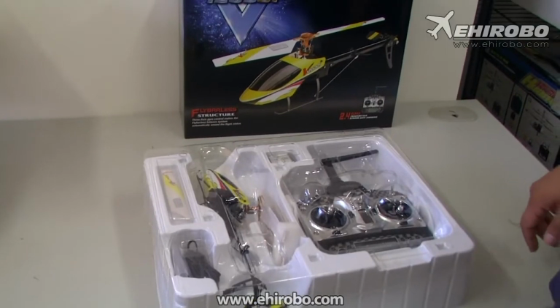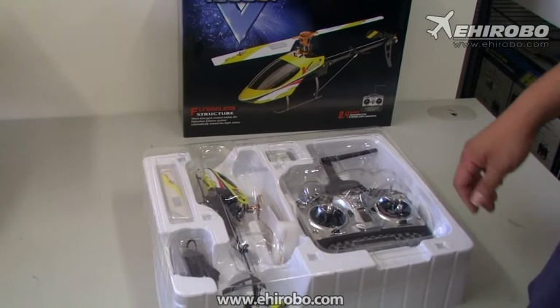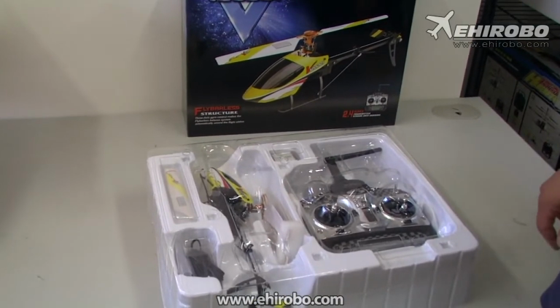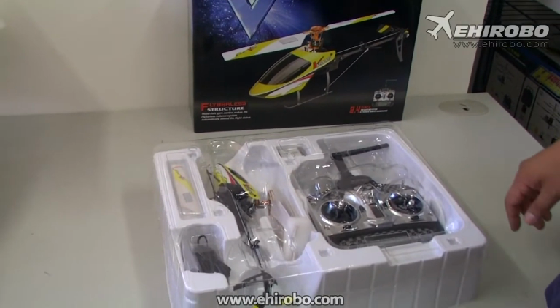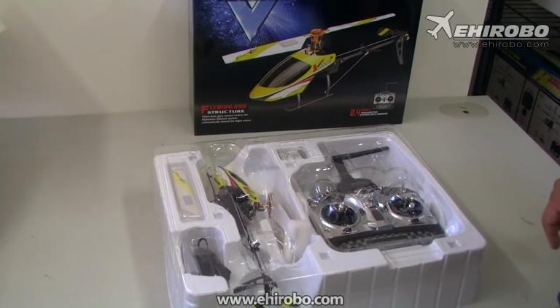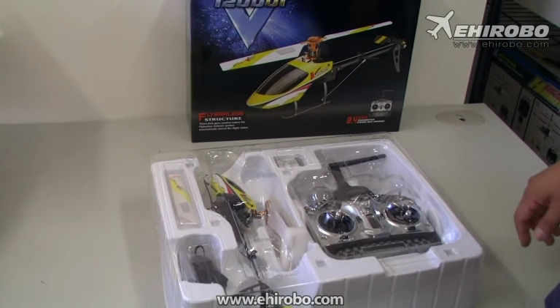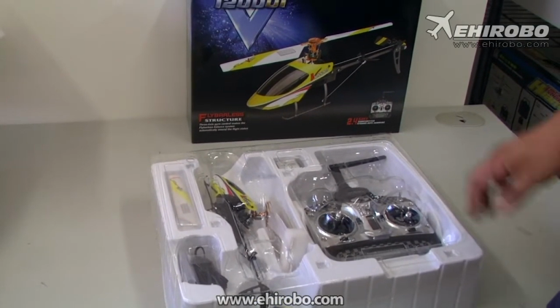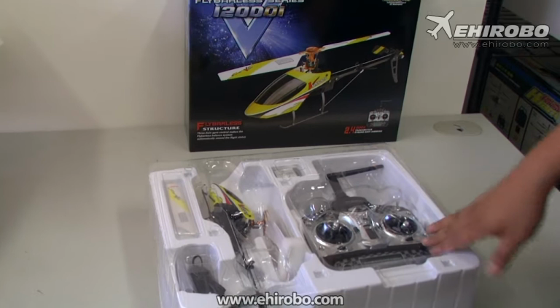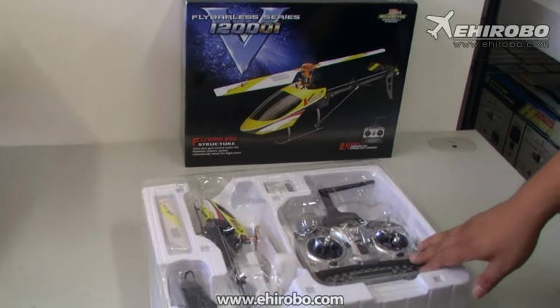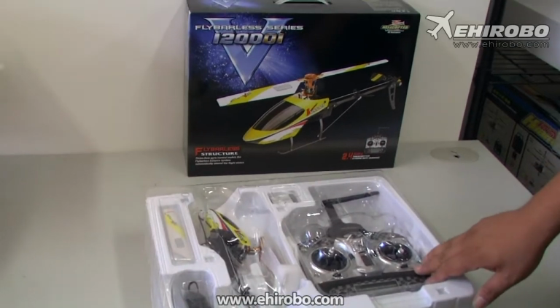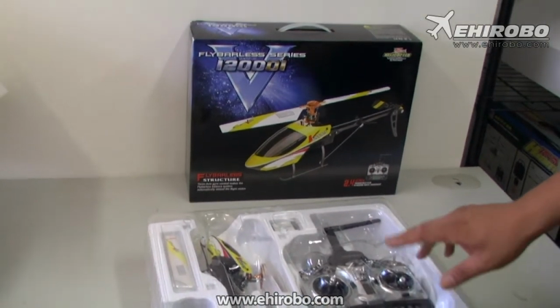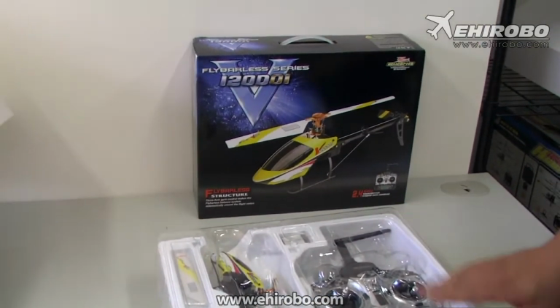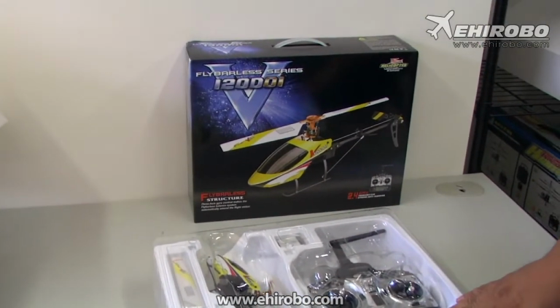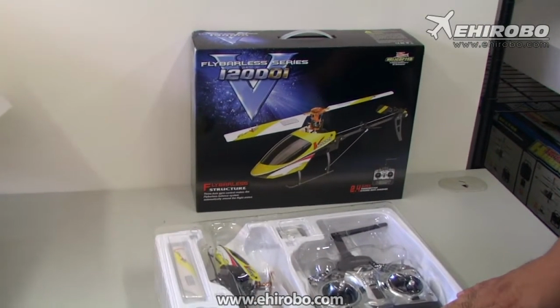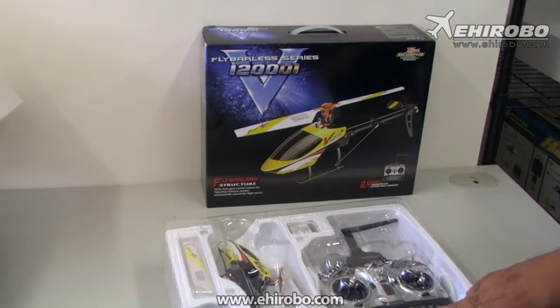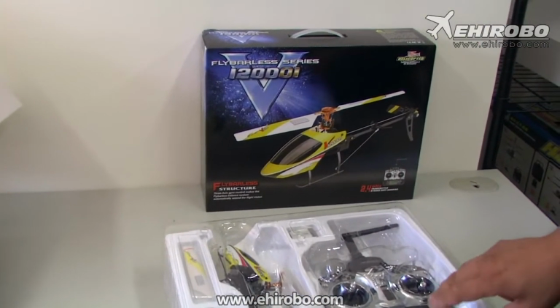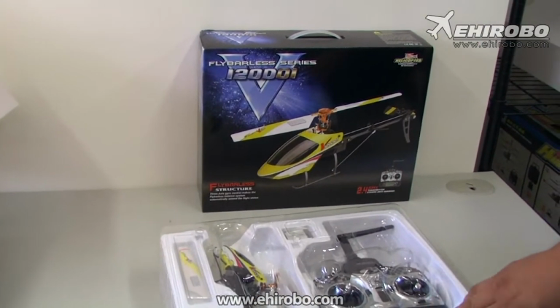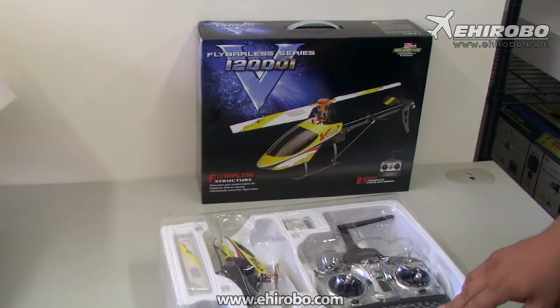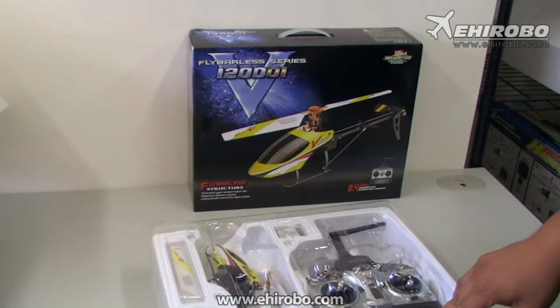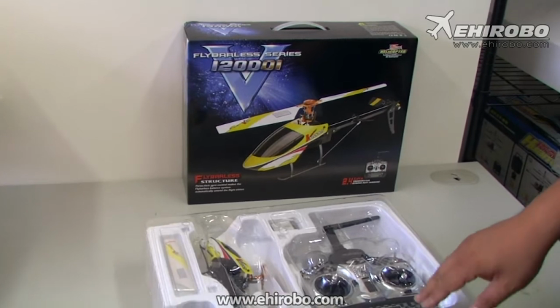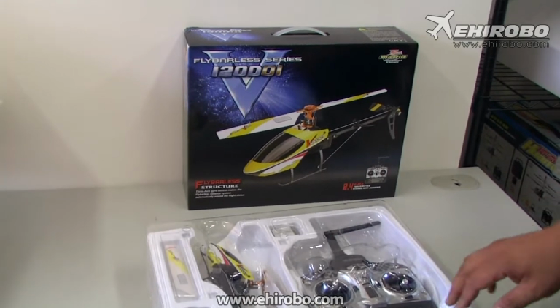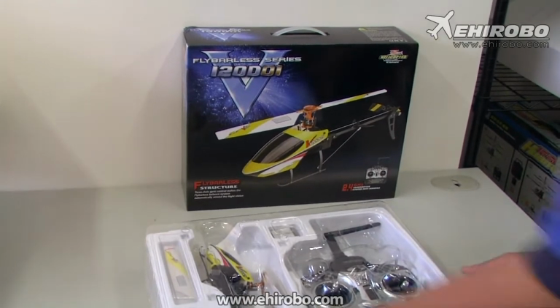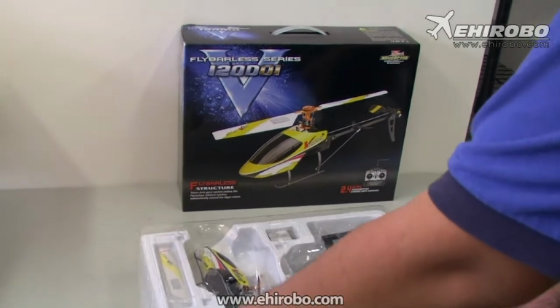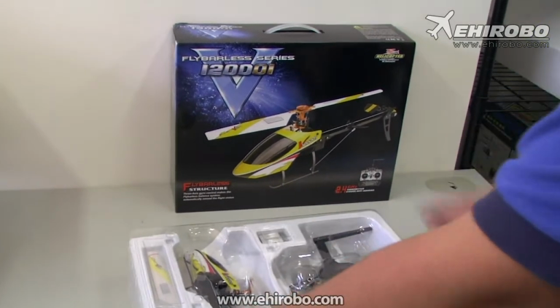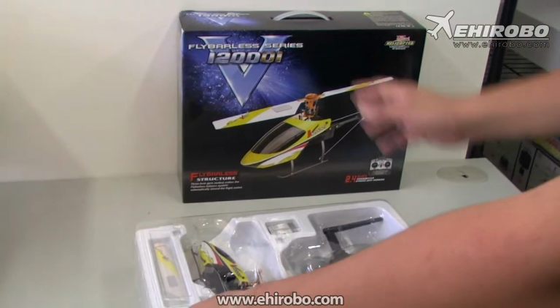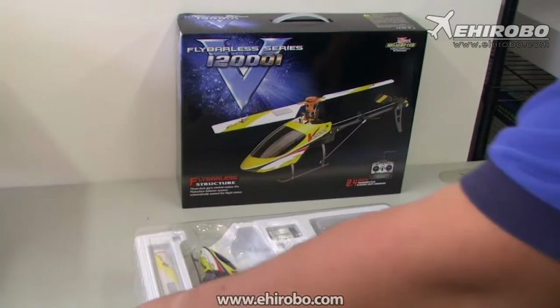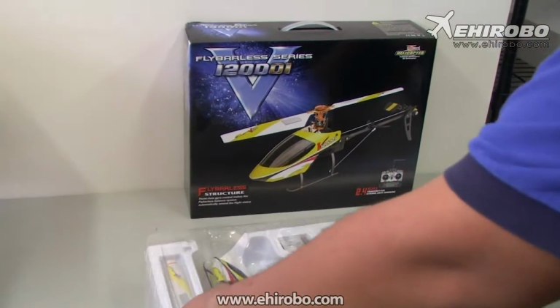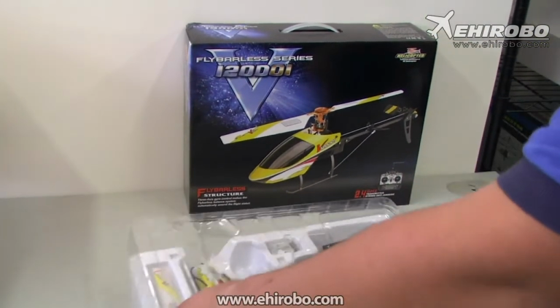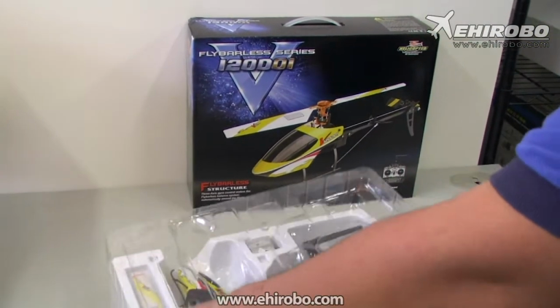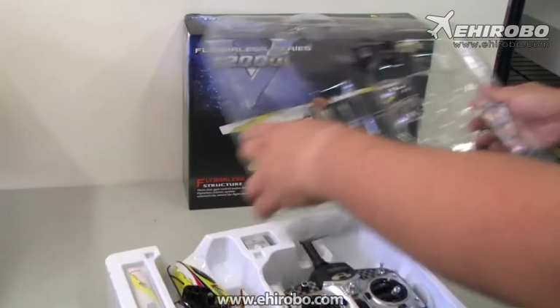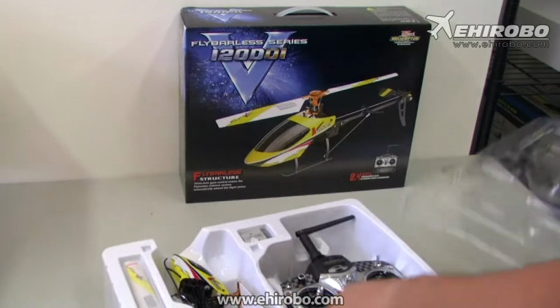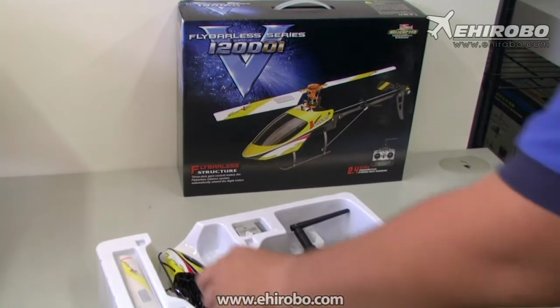Welcome to ehirobo.com. This is the new Wokara Flybalus series. This is the first one in the series and this one is called the V120D01. Don't ask me how they come up with the name — I have no idea to be honest with you.